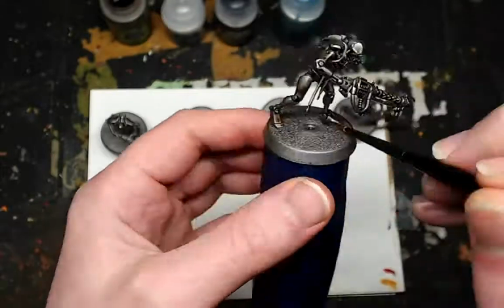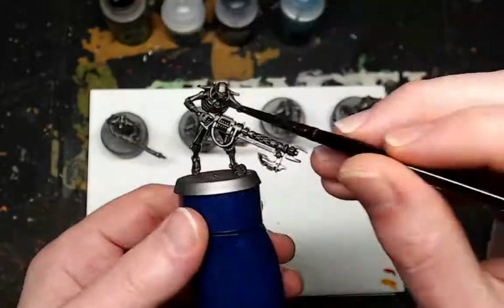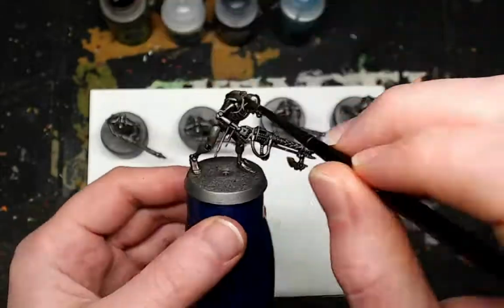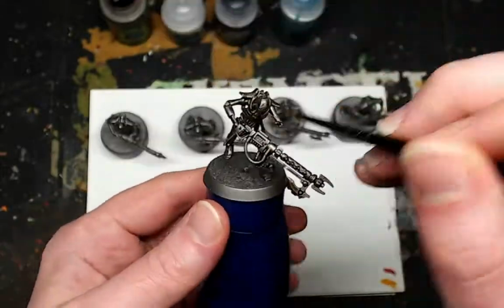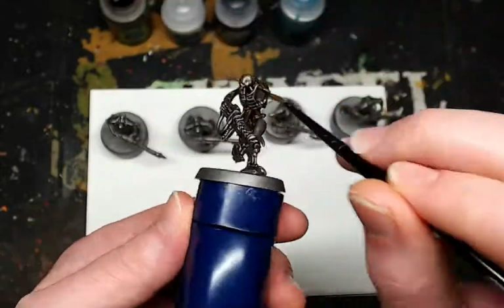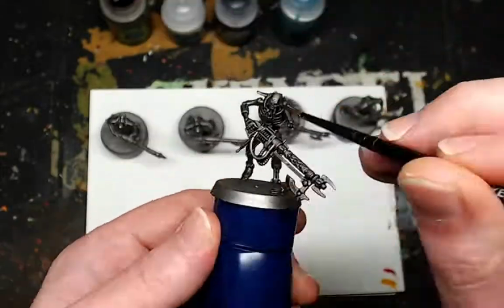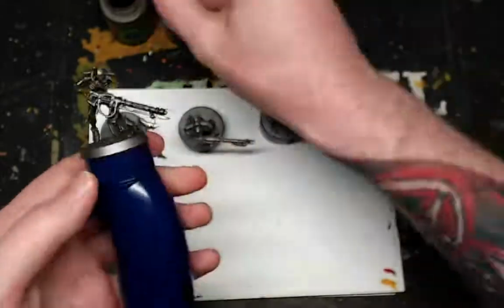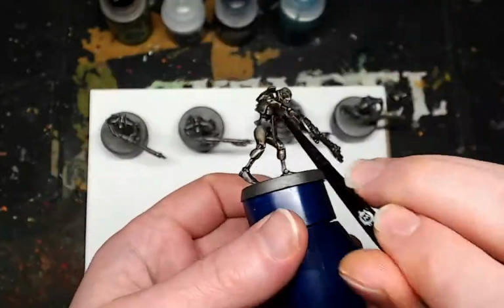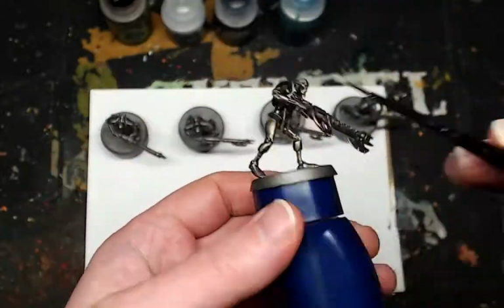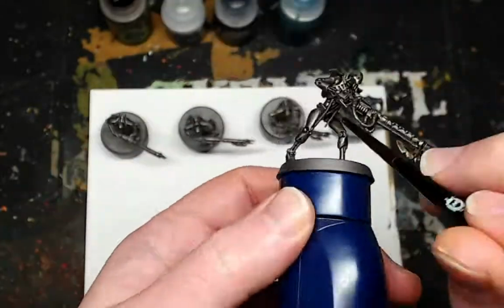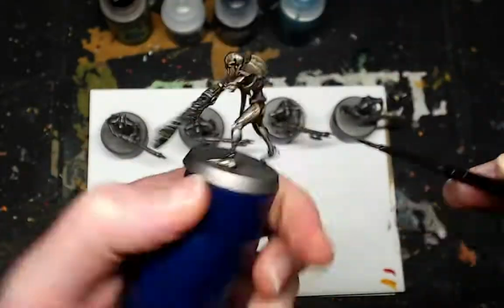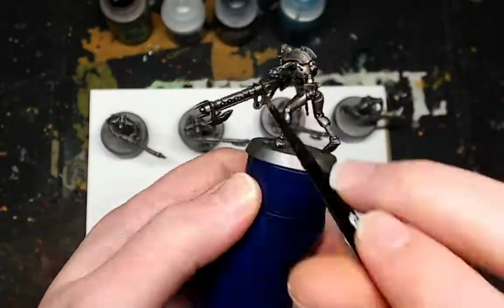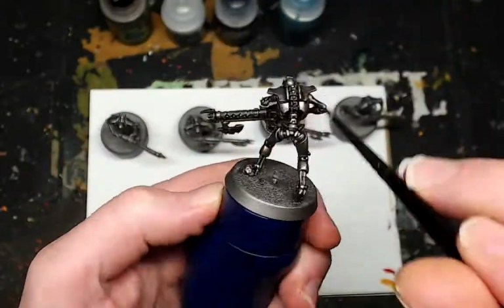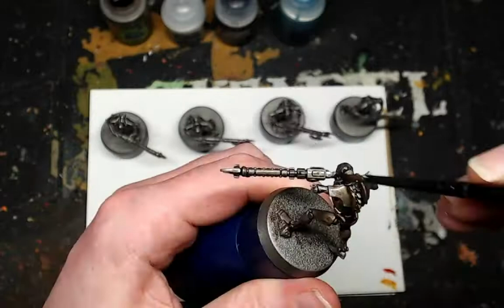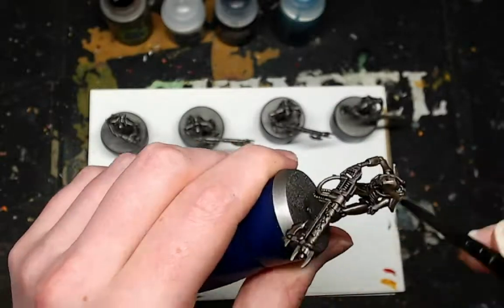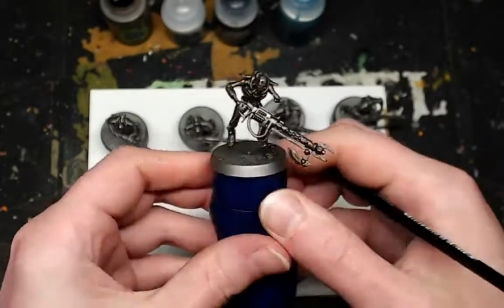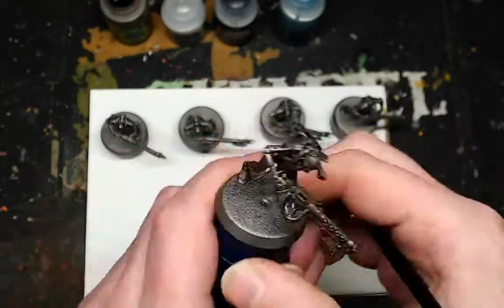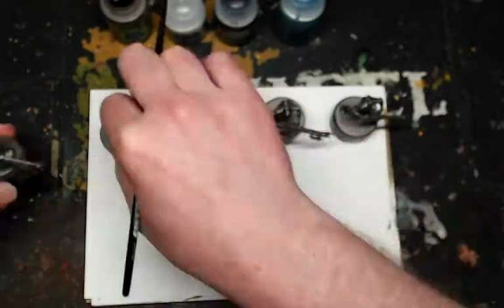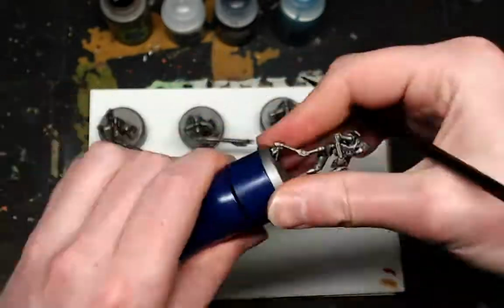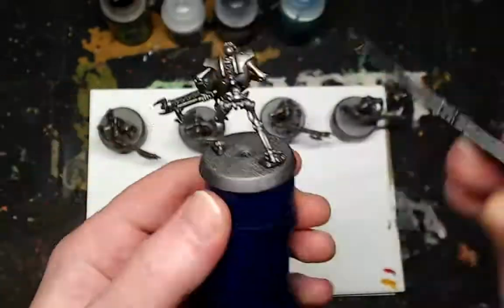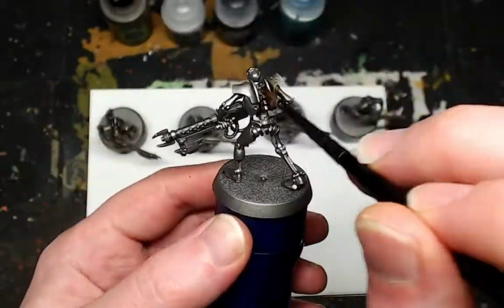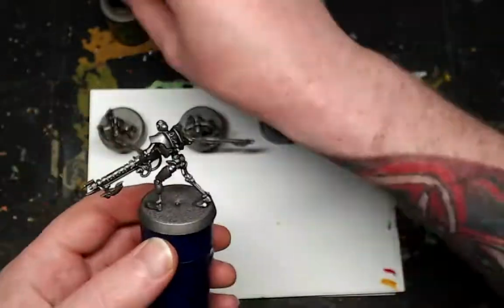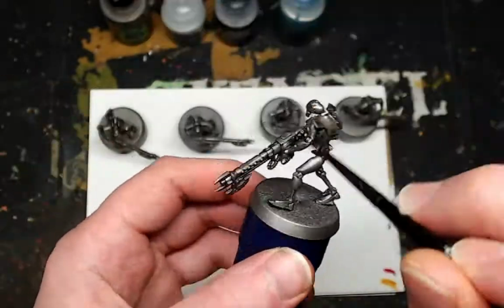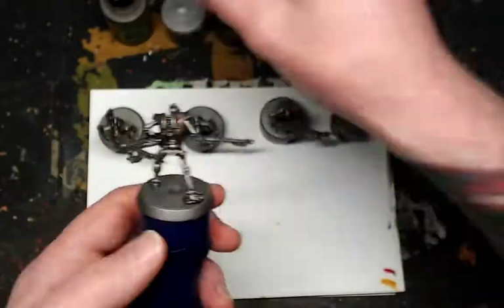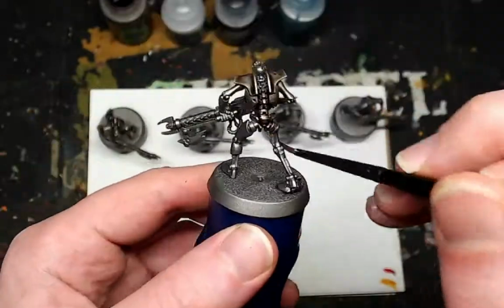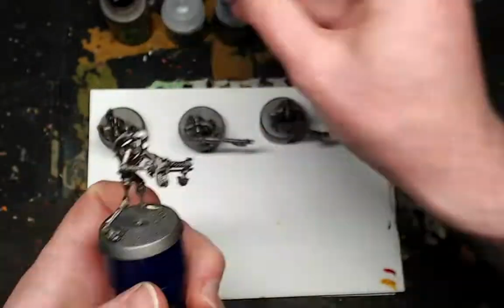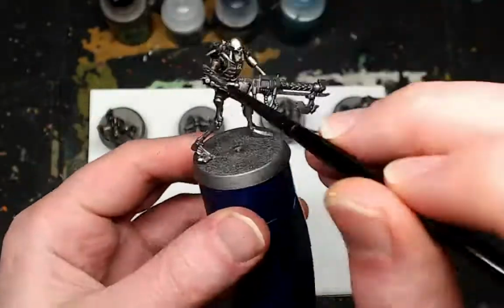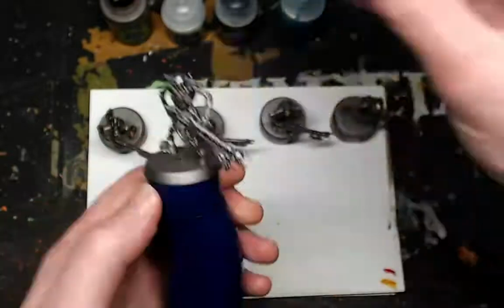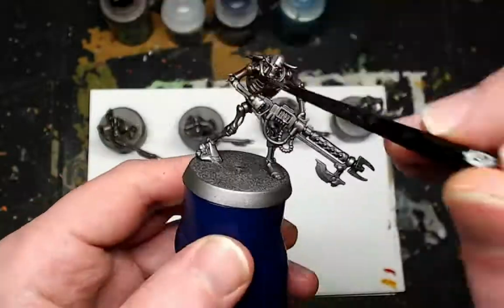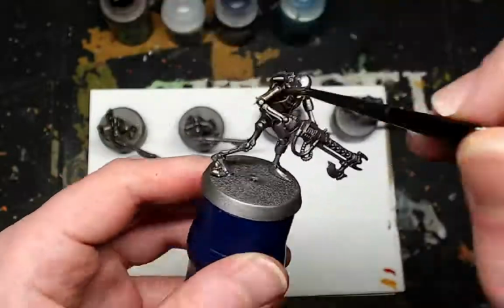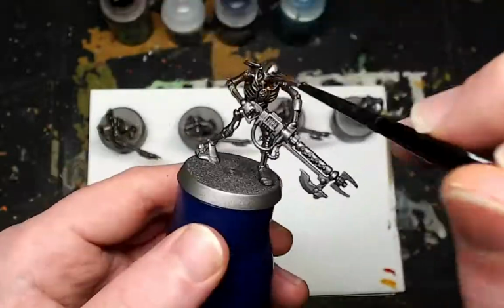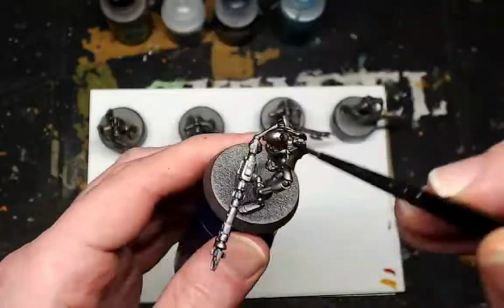Firstly, Necrons — you're going to want to spray them with Leadbelcher. I recommend using the spray paint because you're going to save a lot of time and money when priming up this scheme, because well, they're basically all metallic.